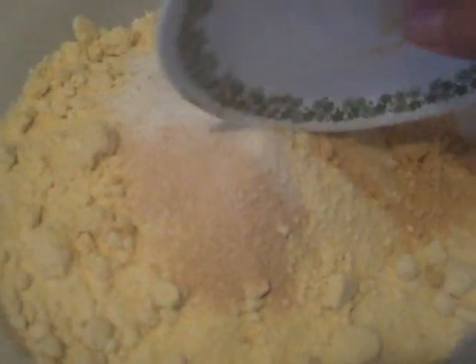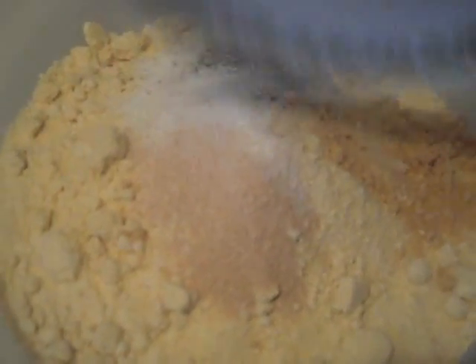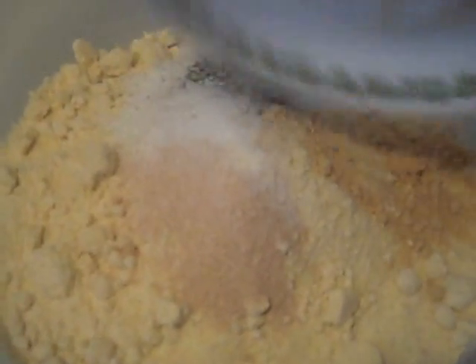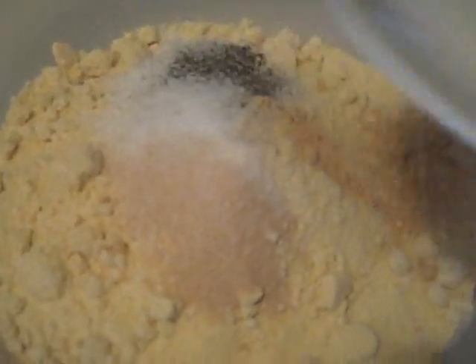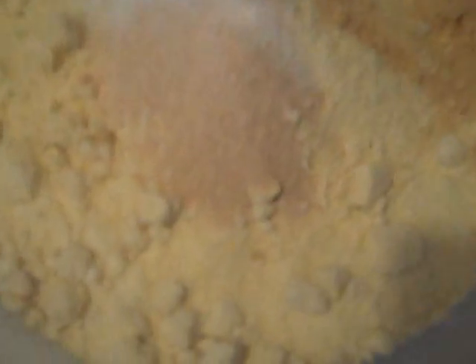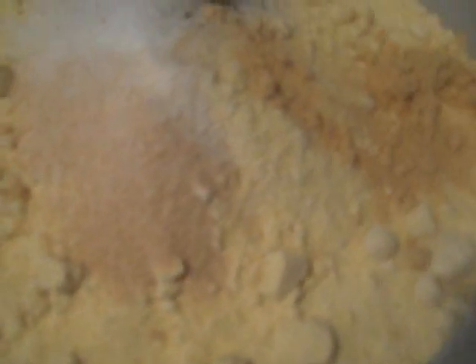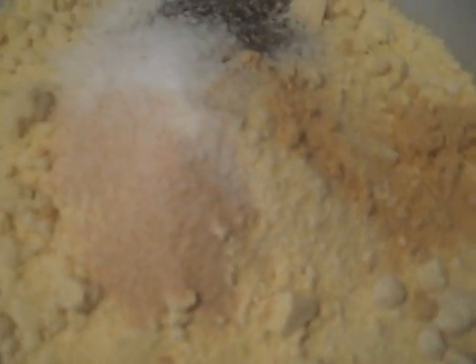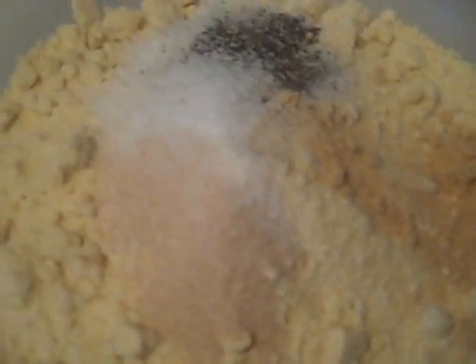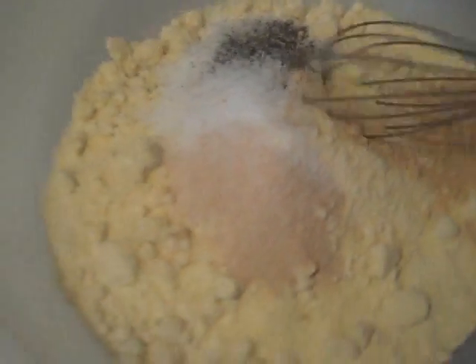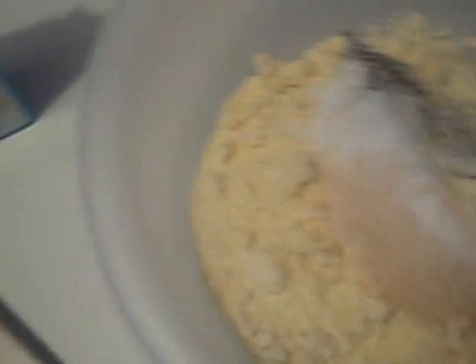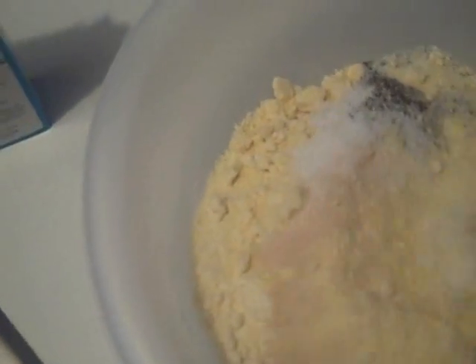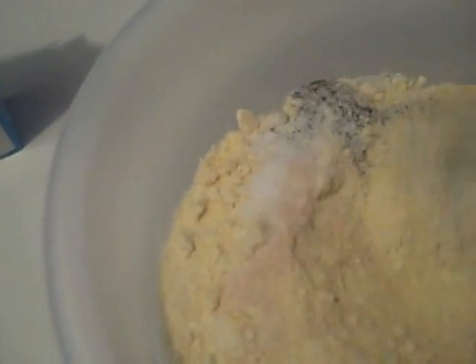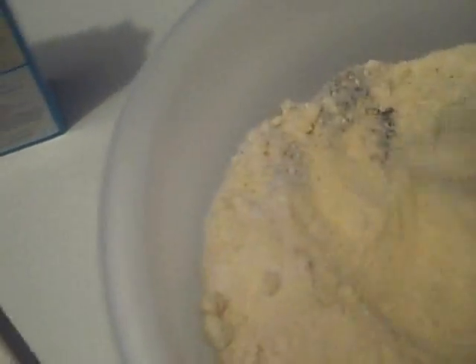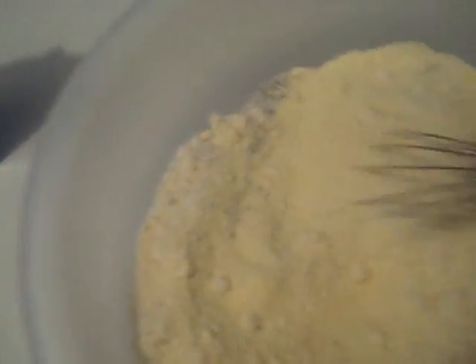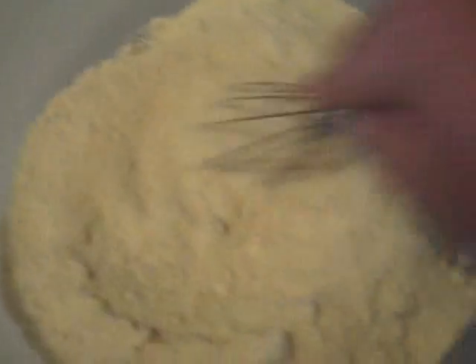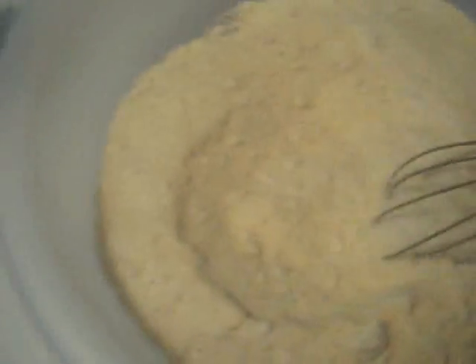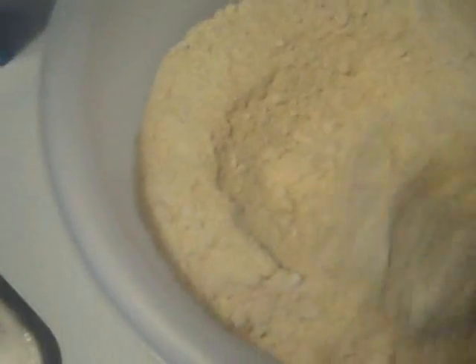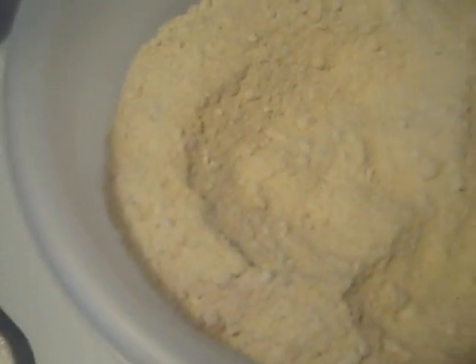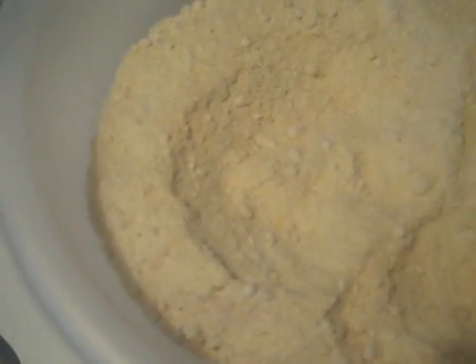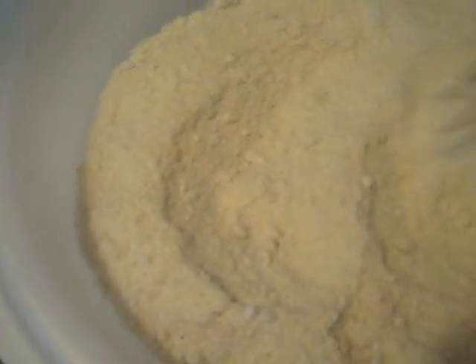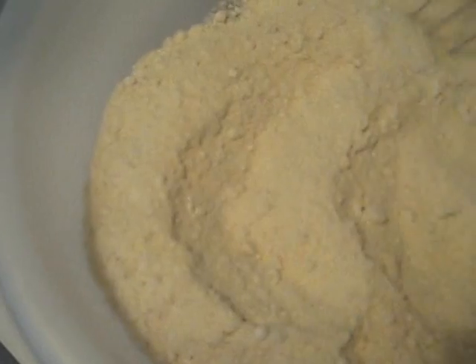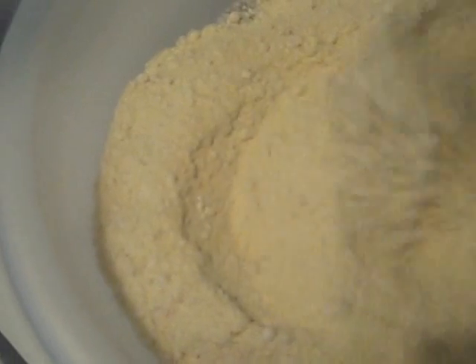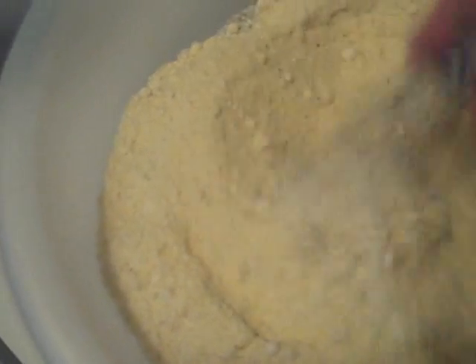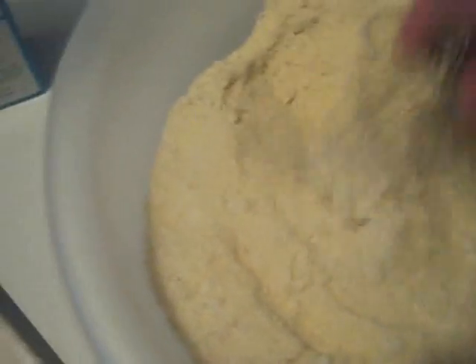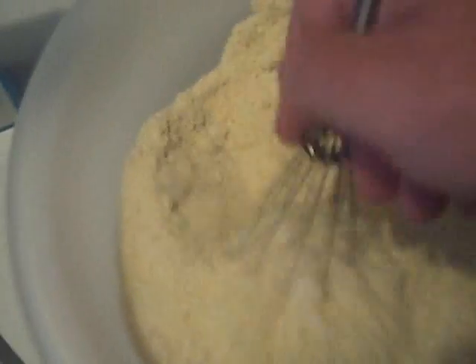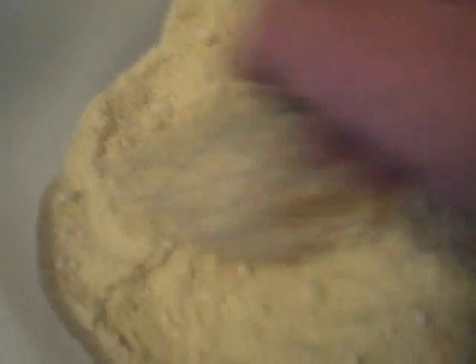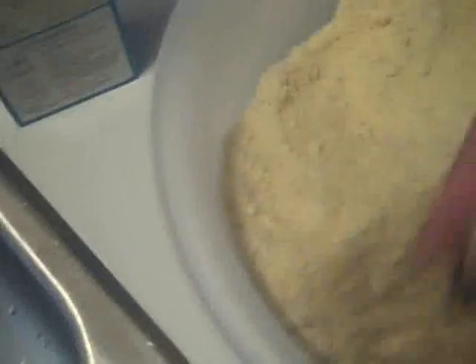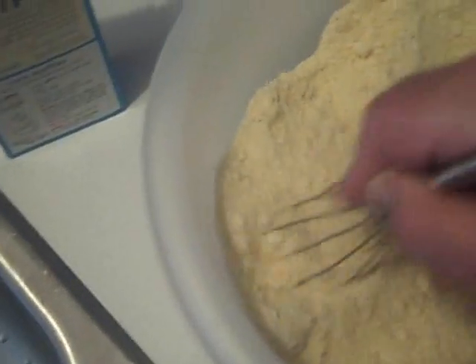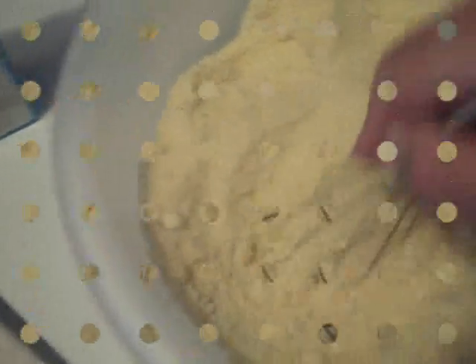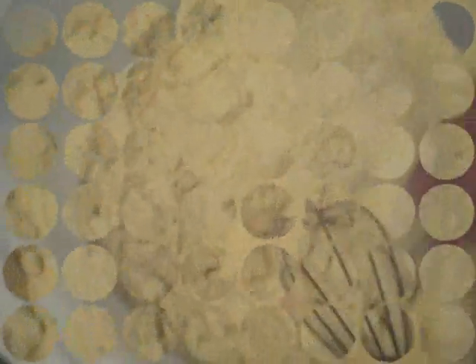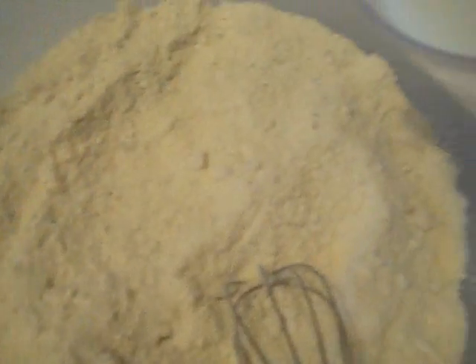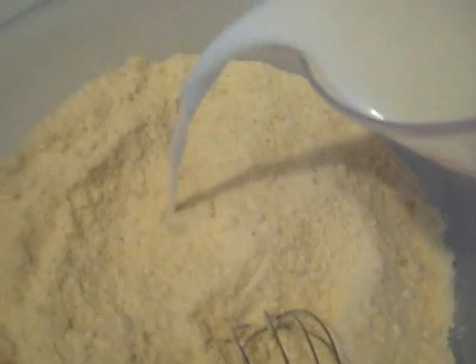Dump all your muffin mix in there and throw in all your spices. Now make sure you stir your spices up real good and get them all incorporated in there. You don't want one bite that tastes bland and another that's too spicy.